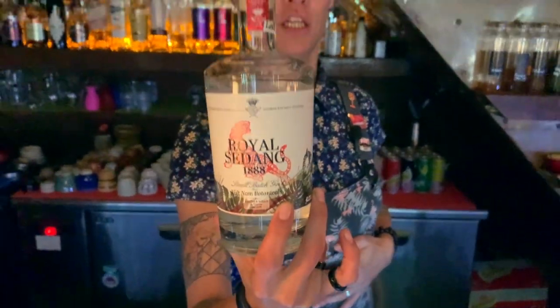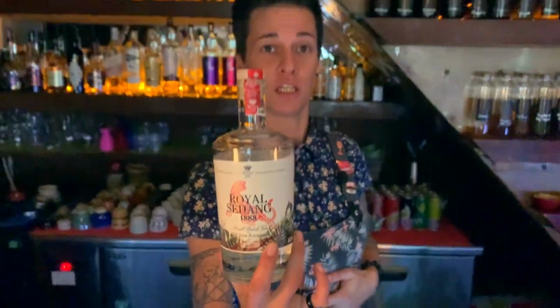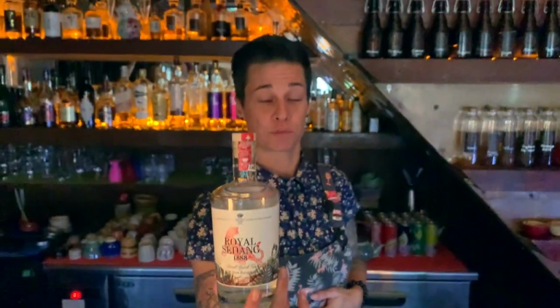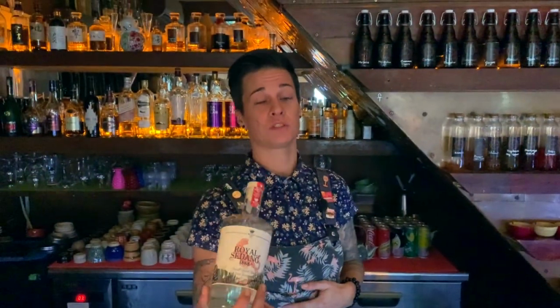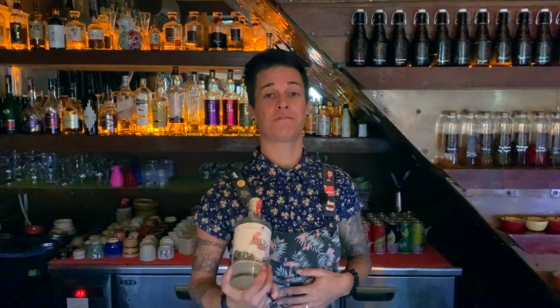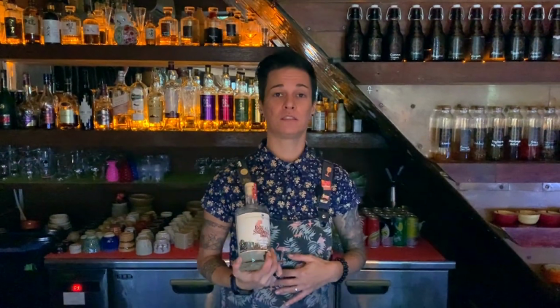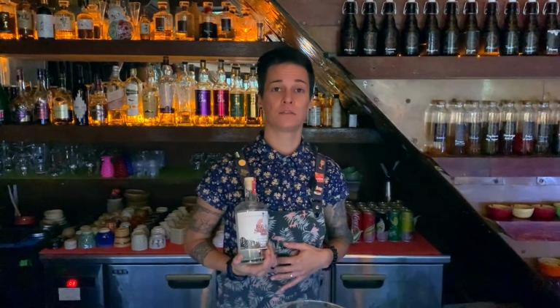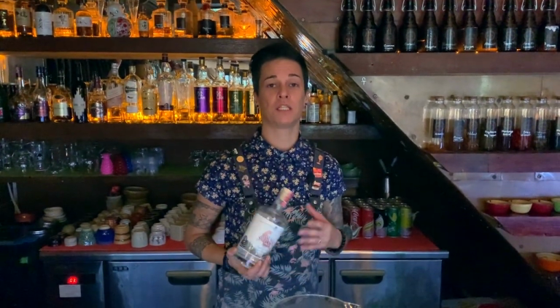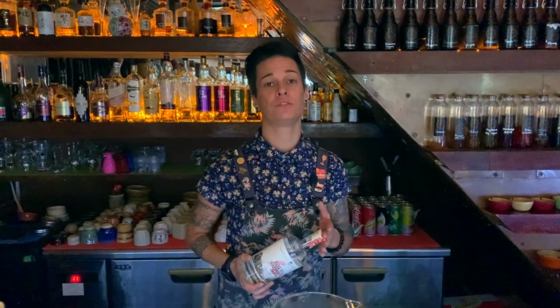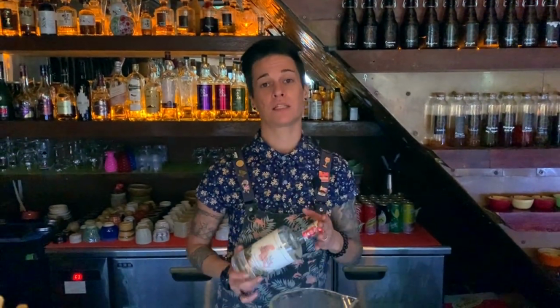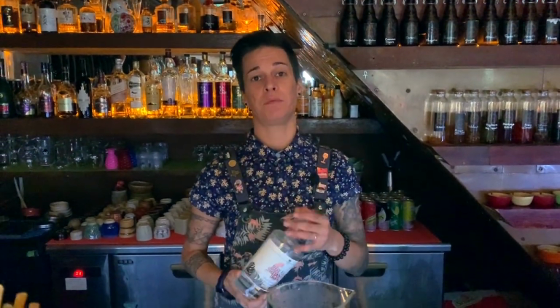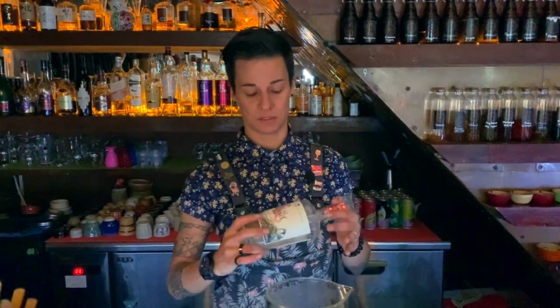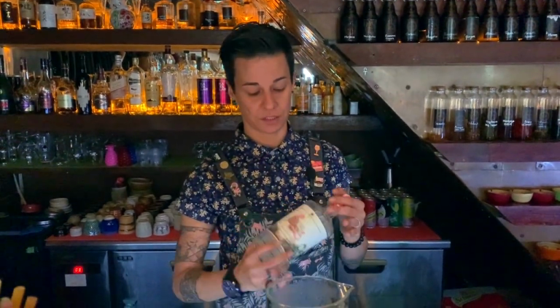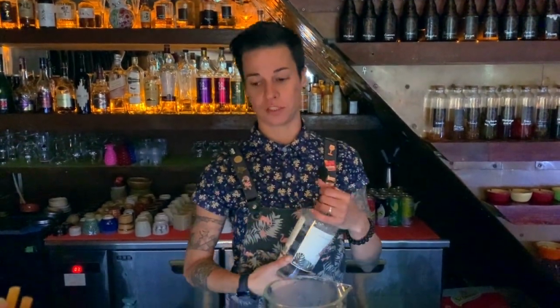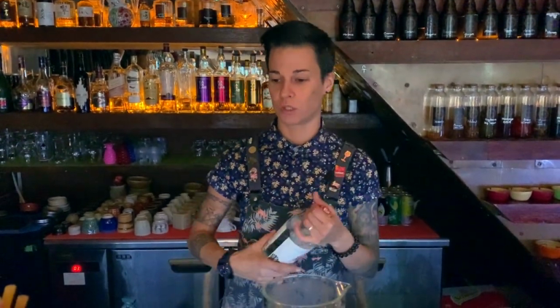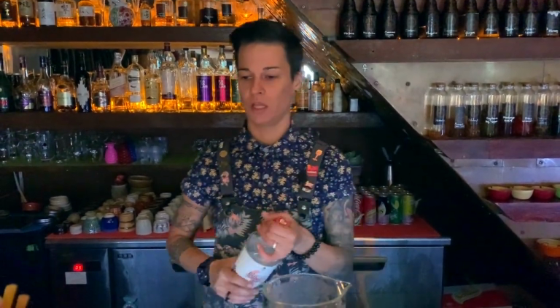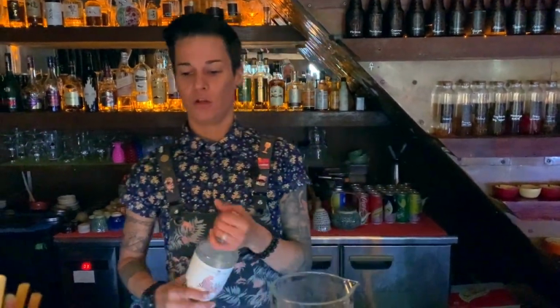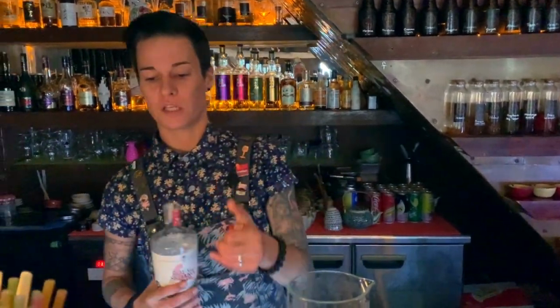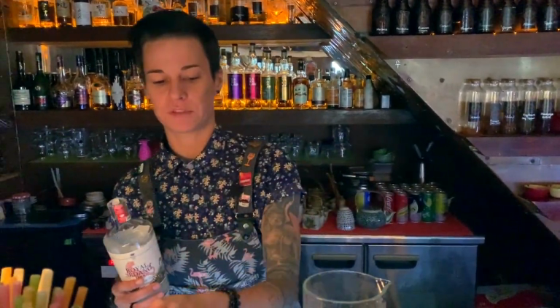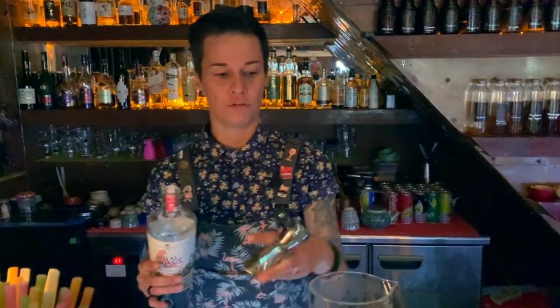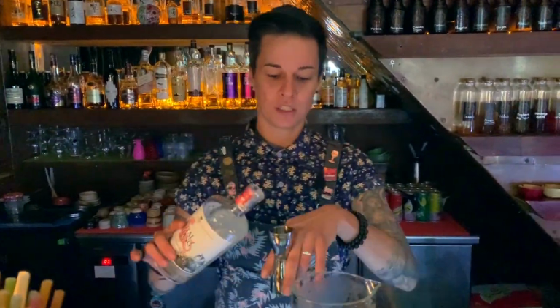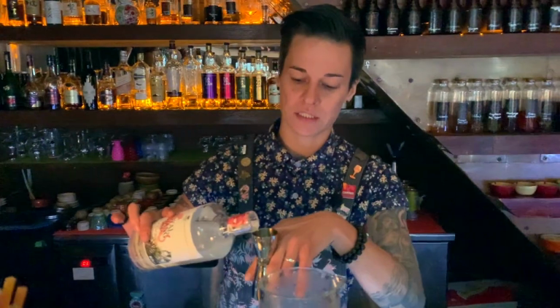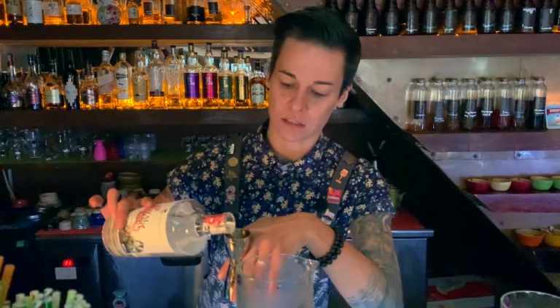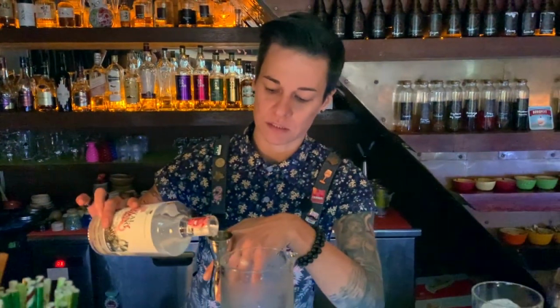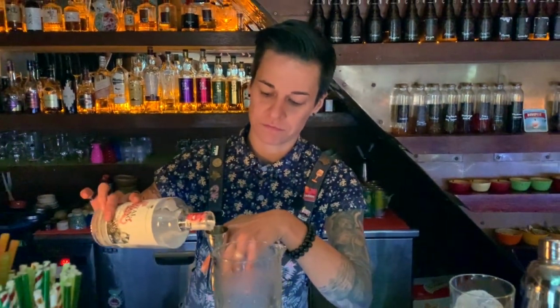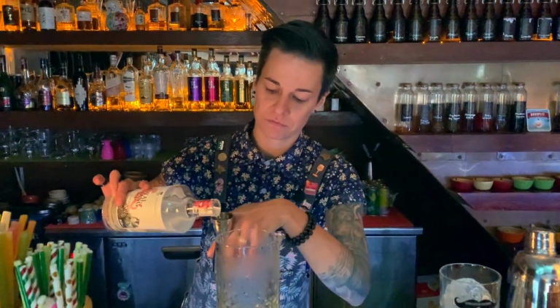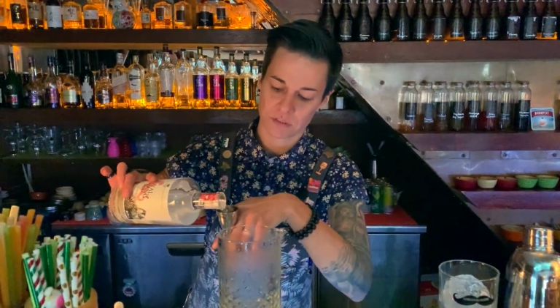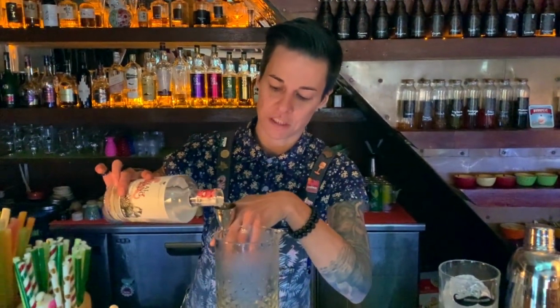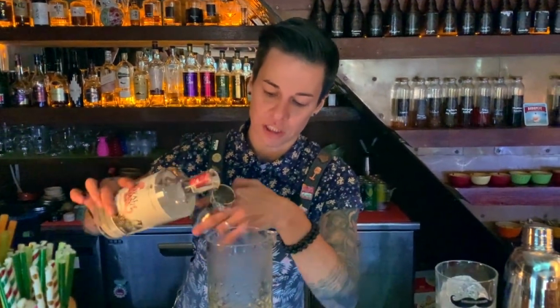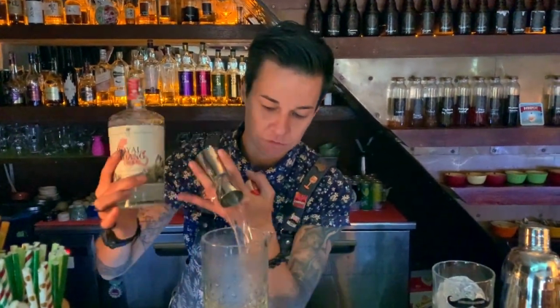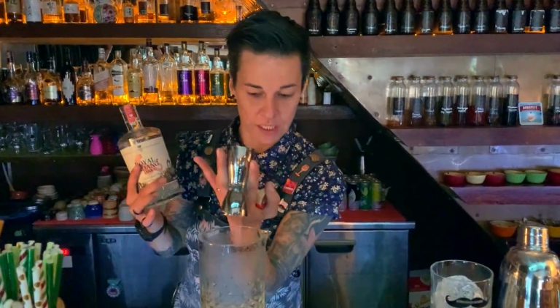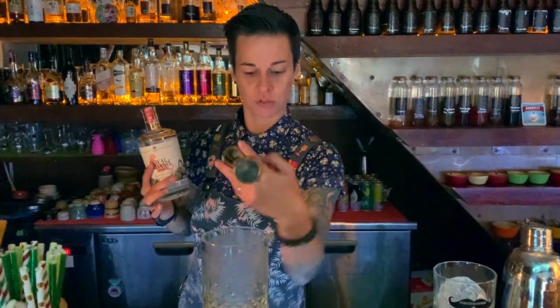It's produced in France, but they use Vietnamese ingredients, which gives a really nice aromatic finishing for the Negroni.